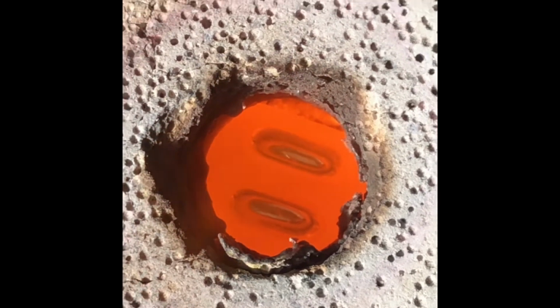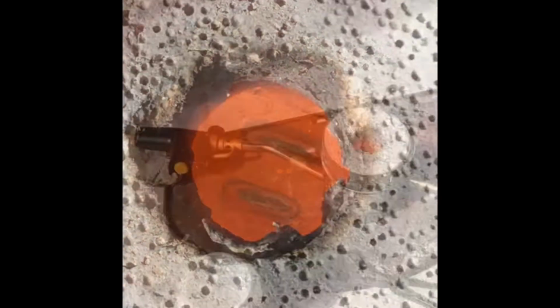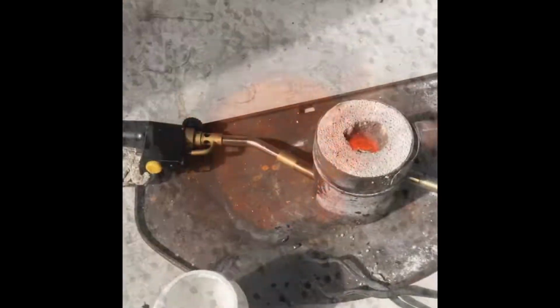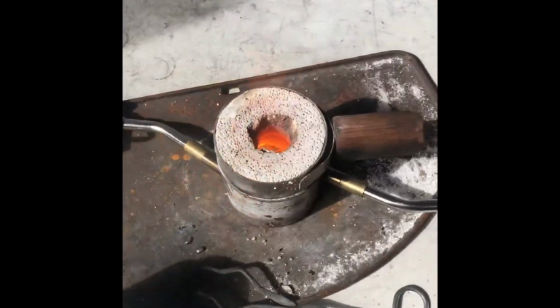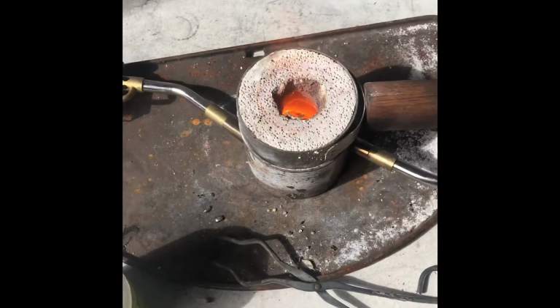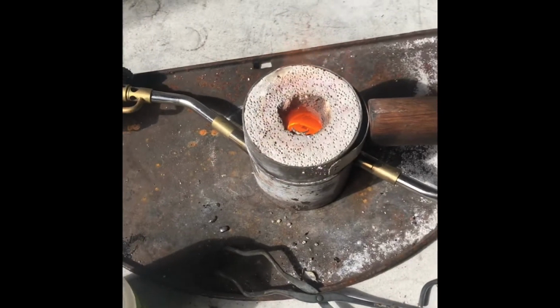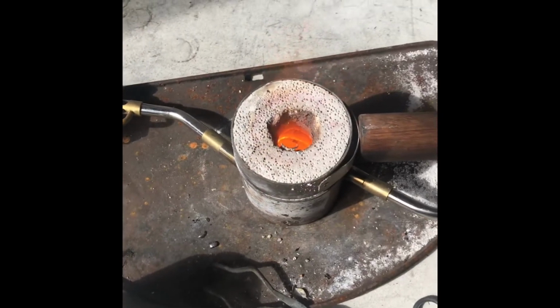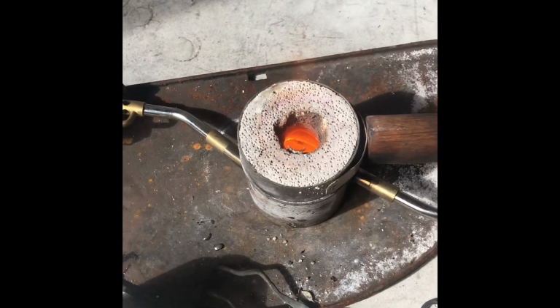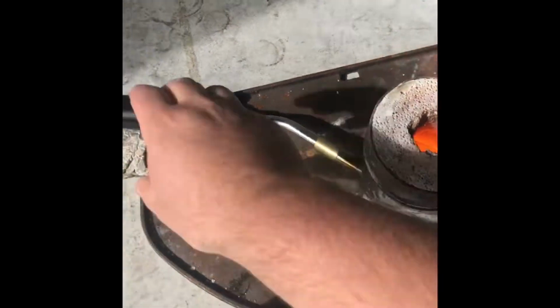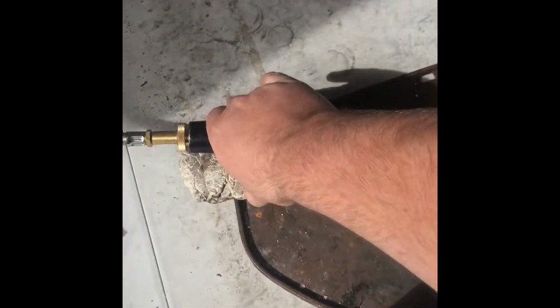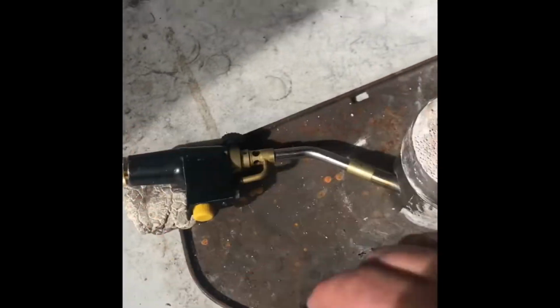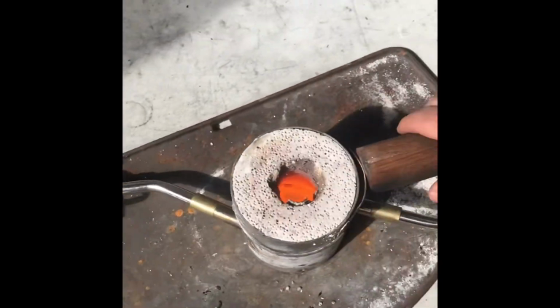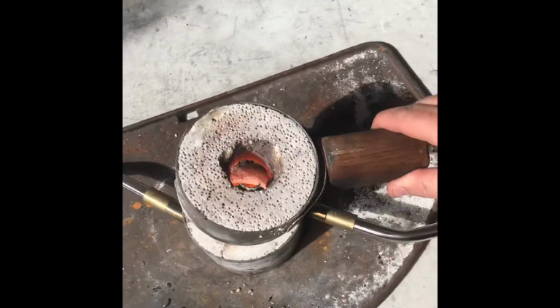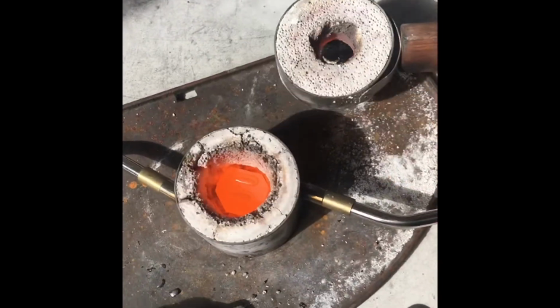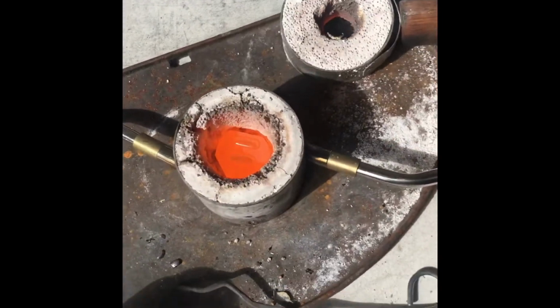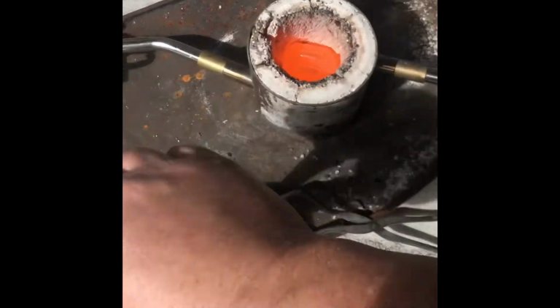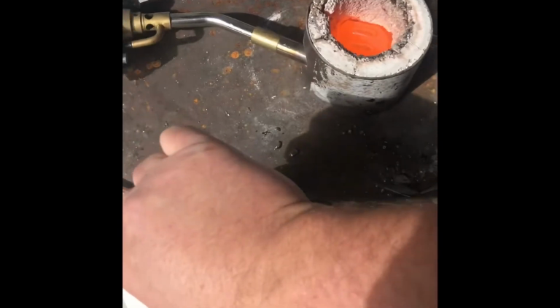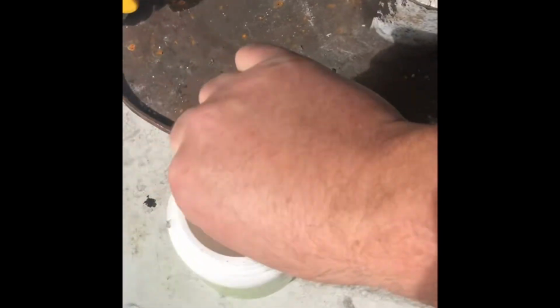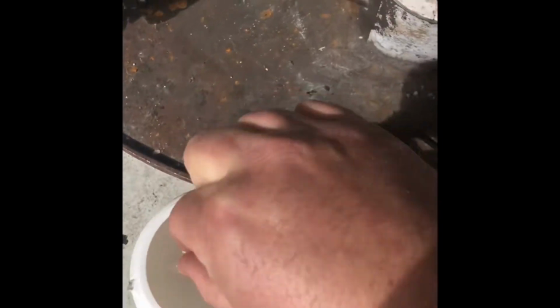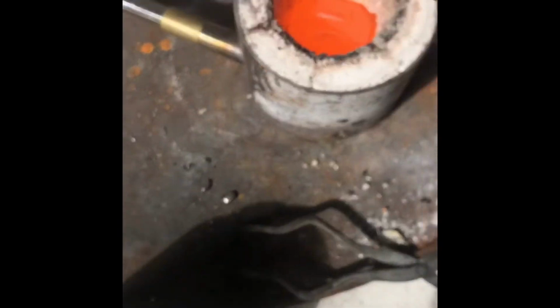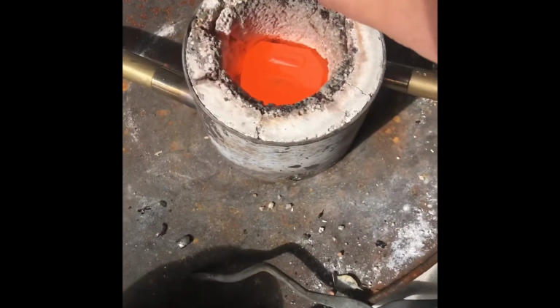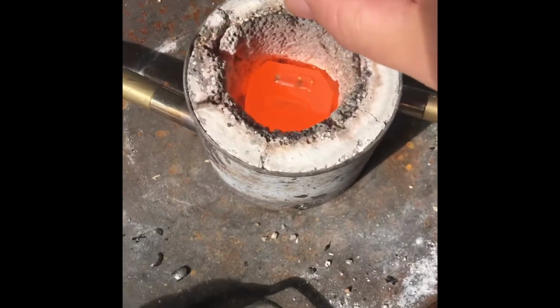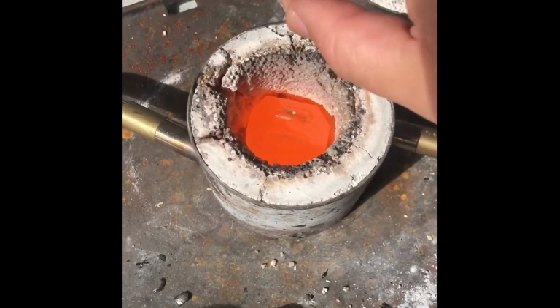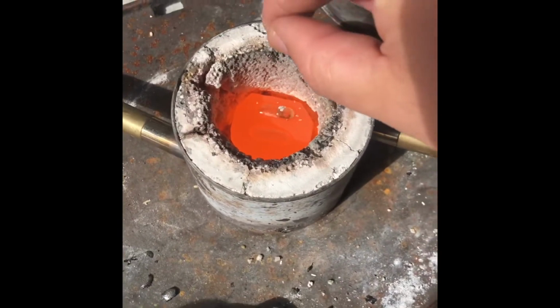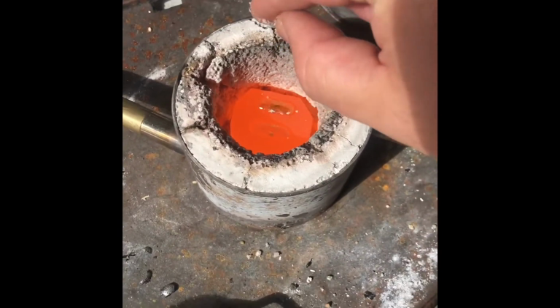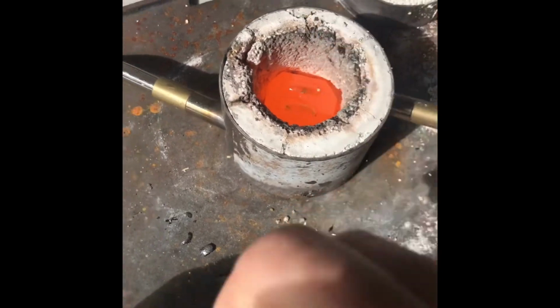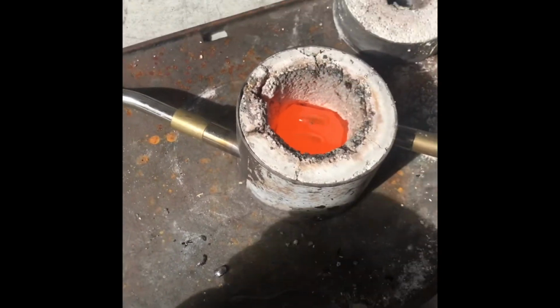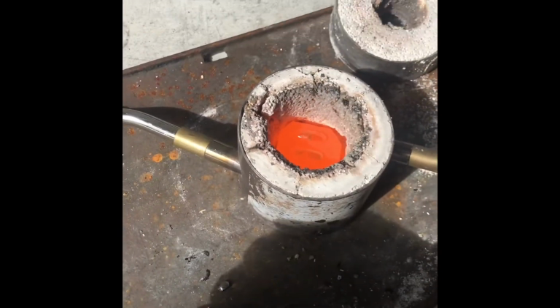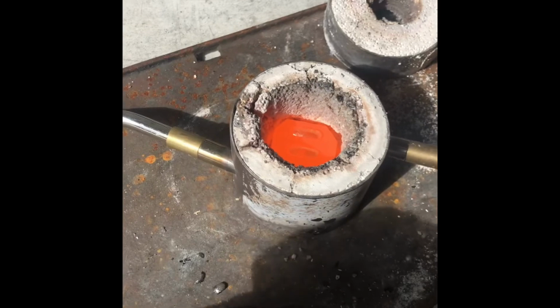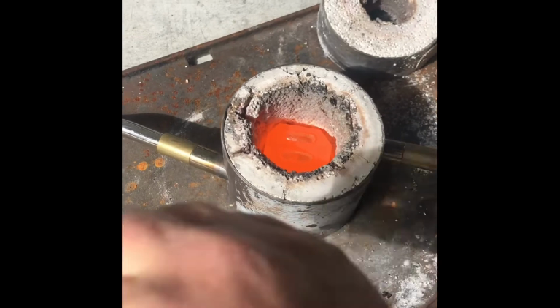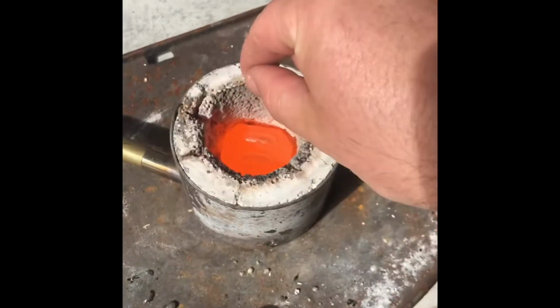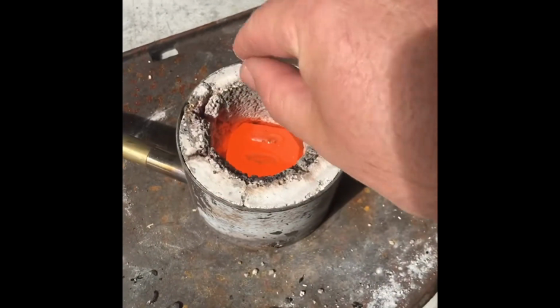That works bloody well. I'm going to do this all one-handed. I just want to put a tiny bit of borax just on the top there. Just a tiny bit.